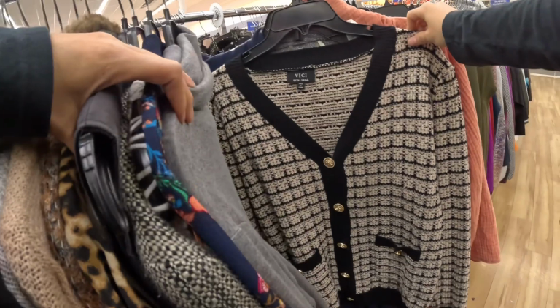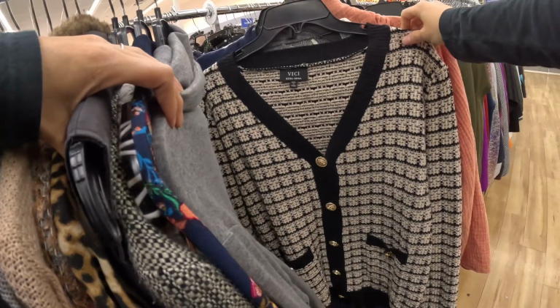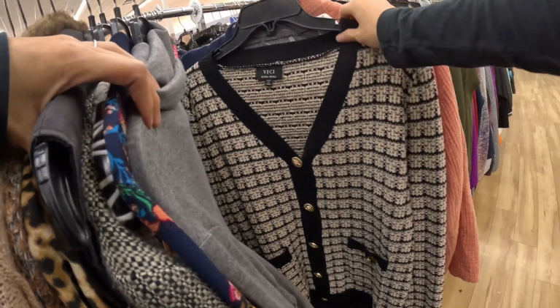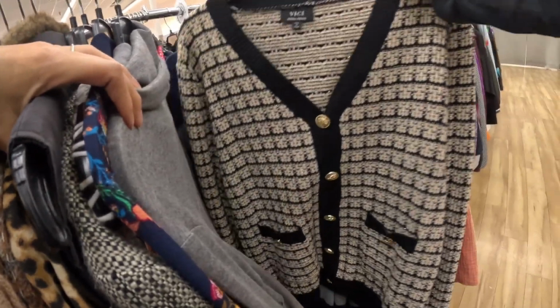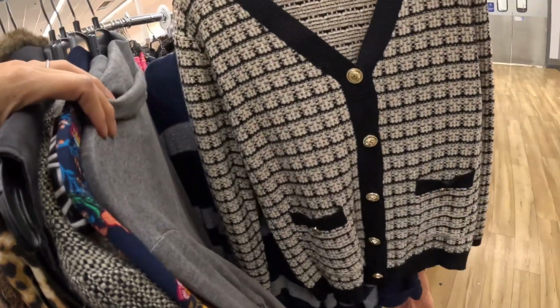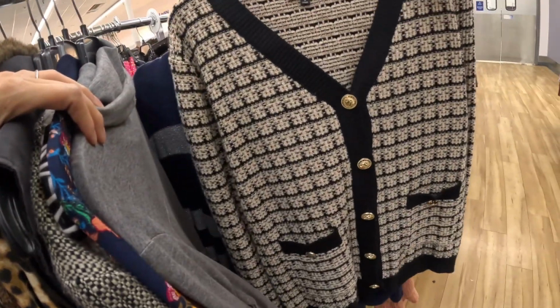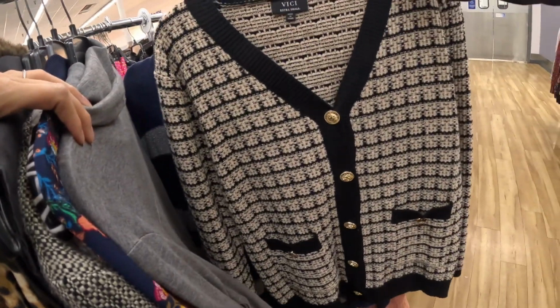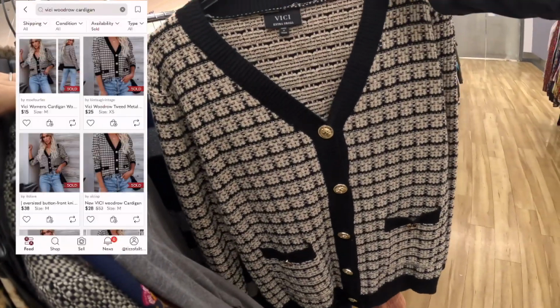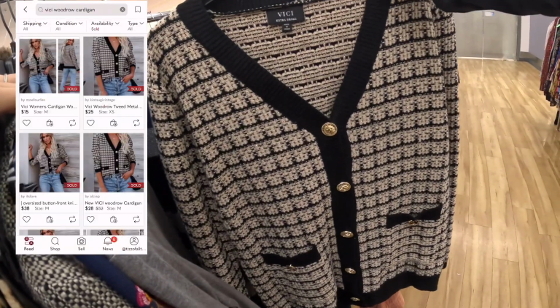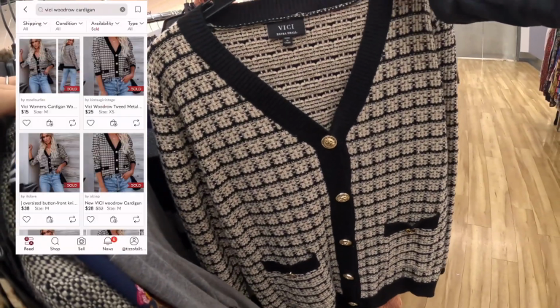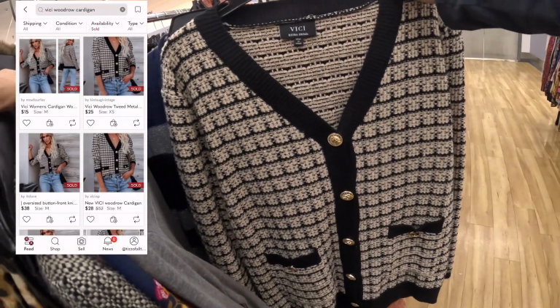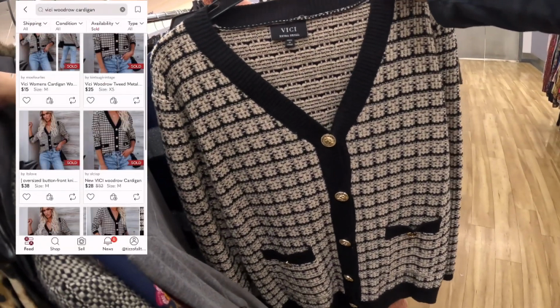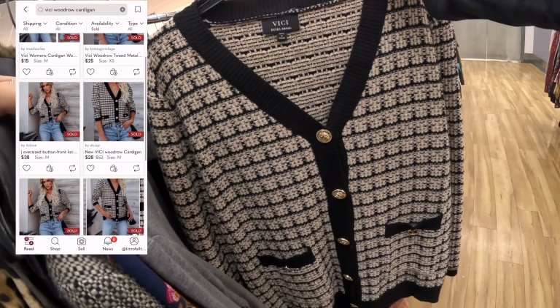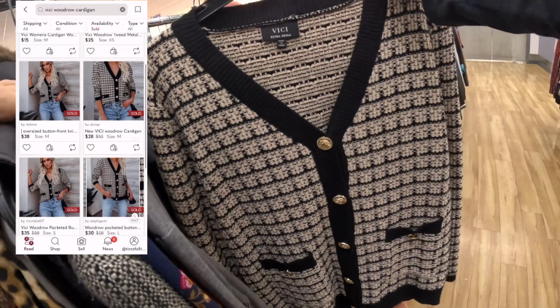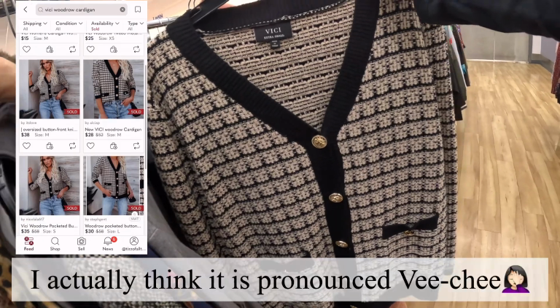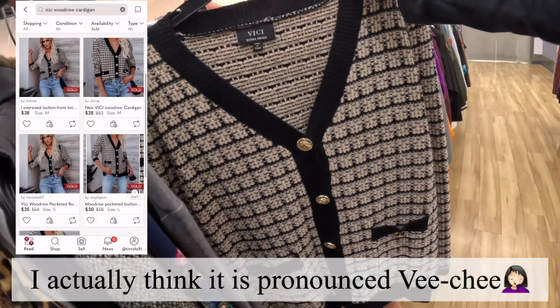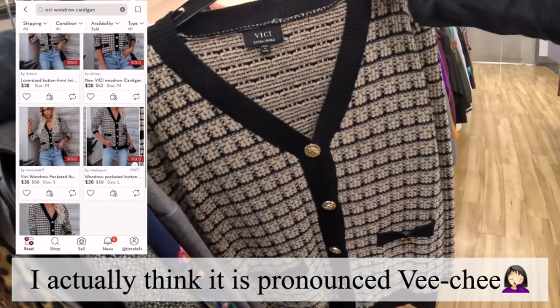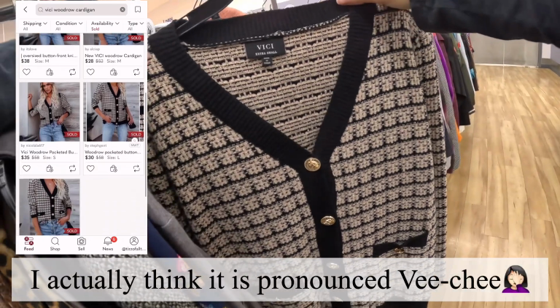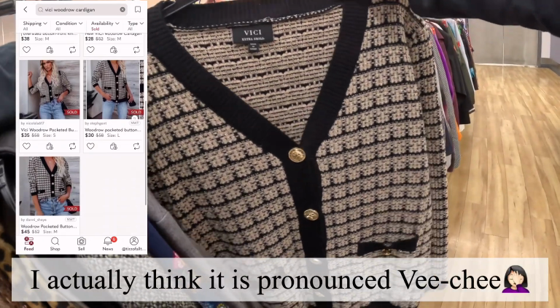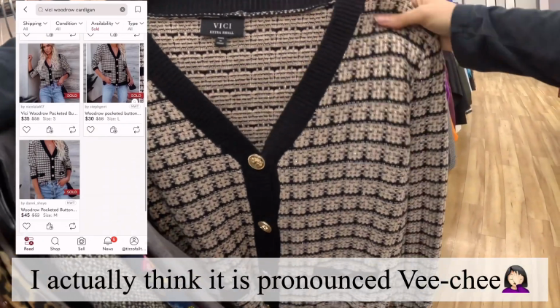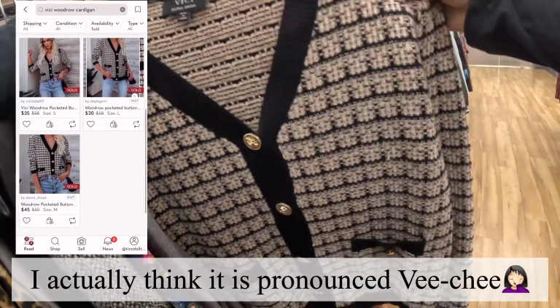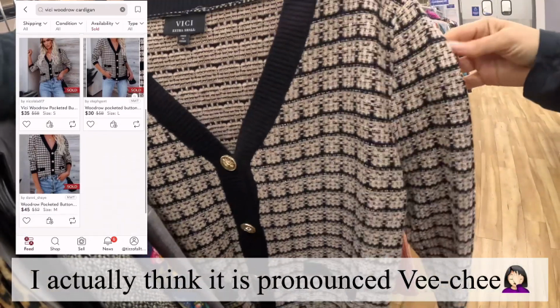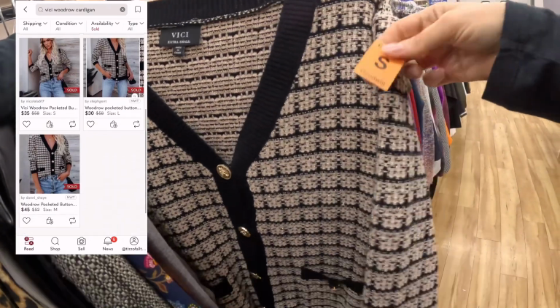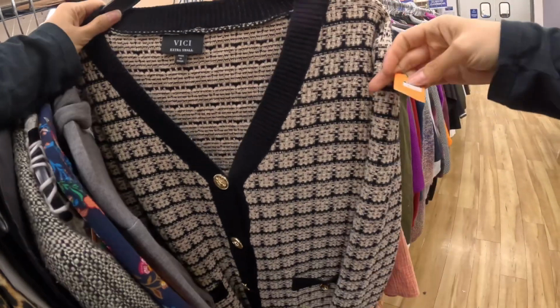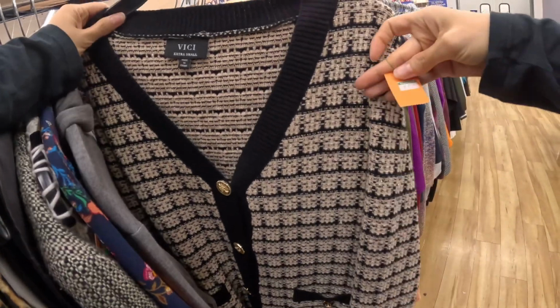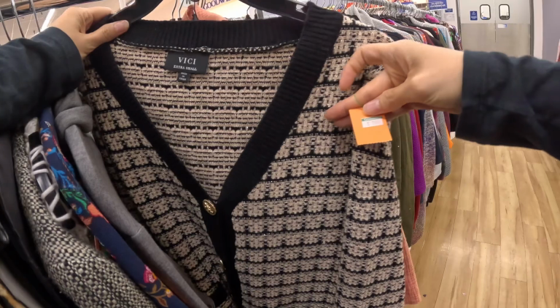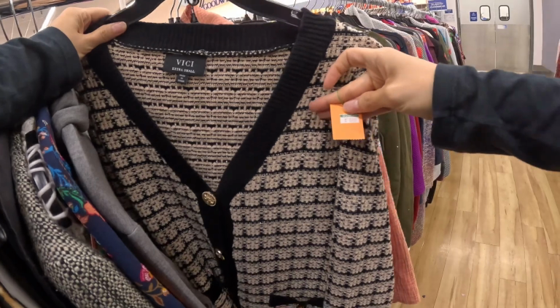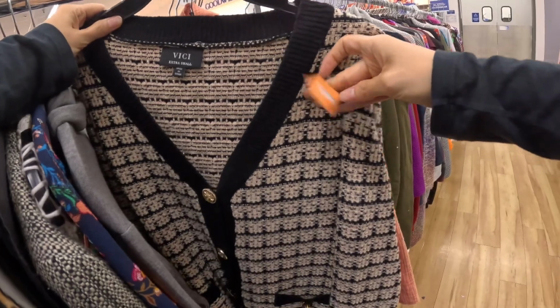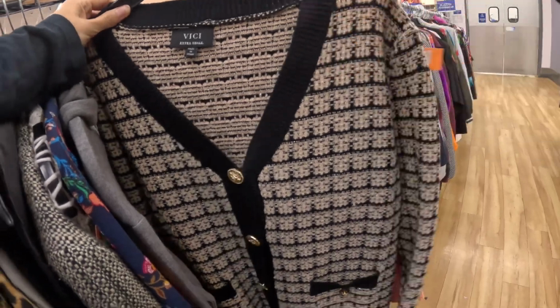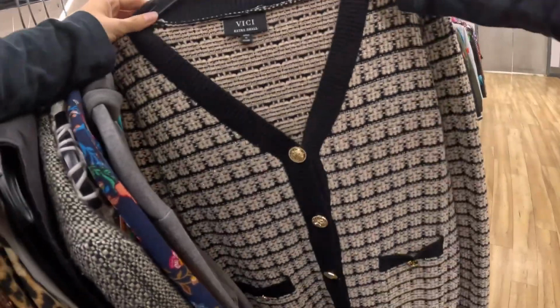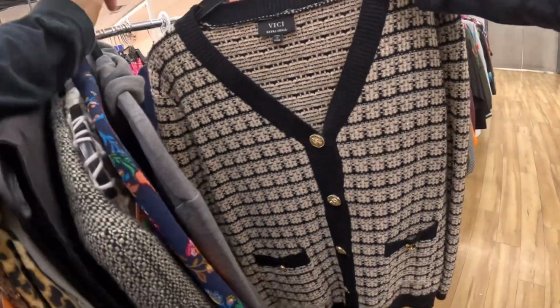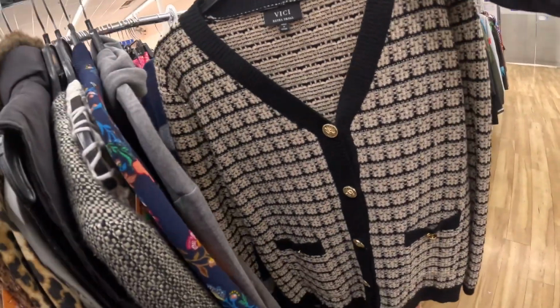It's a very Chanel-esque VC. It doesn't sell for too much, but it is usually a very fast flip. And at $8.99, we will pick that one up as well.